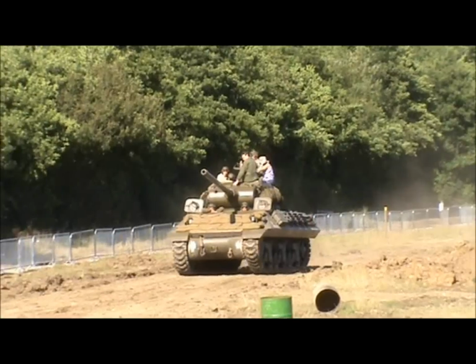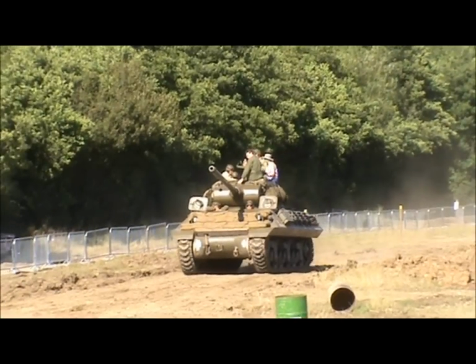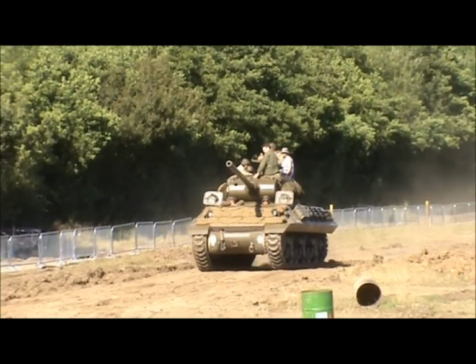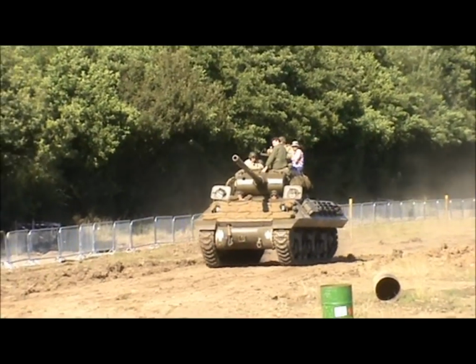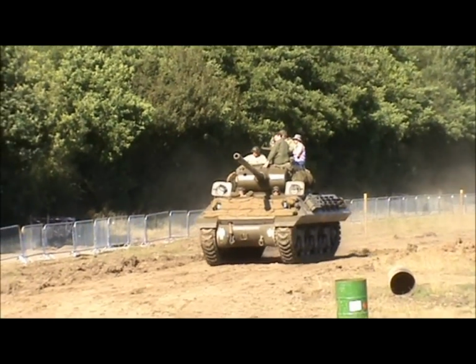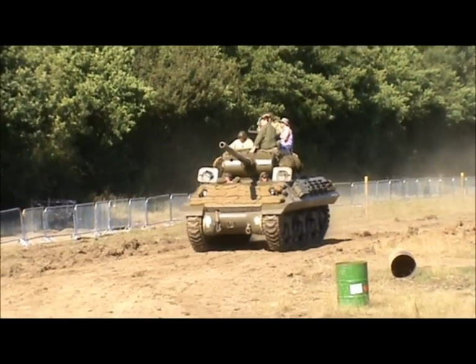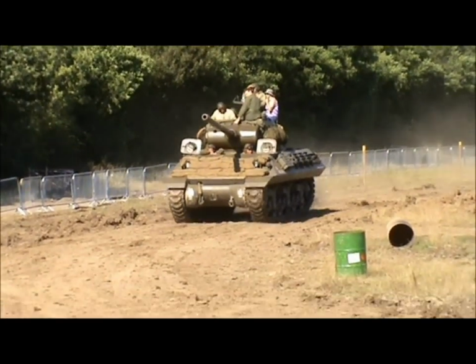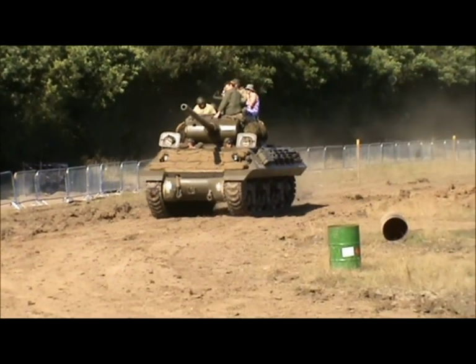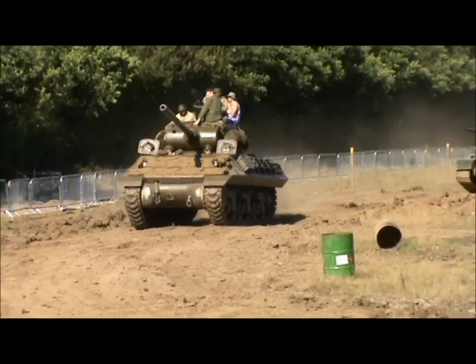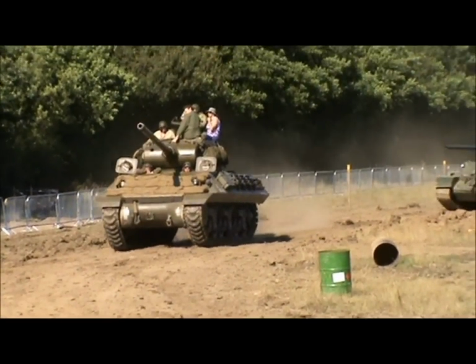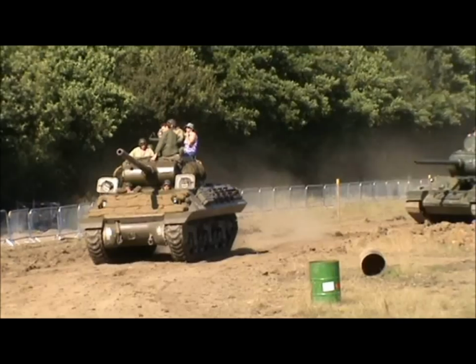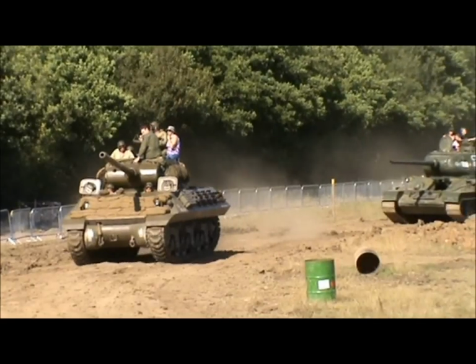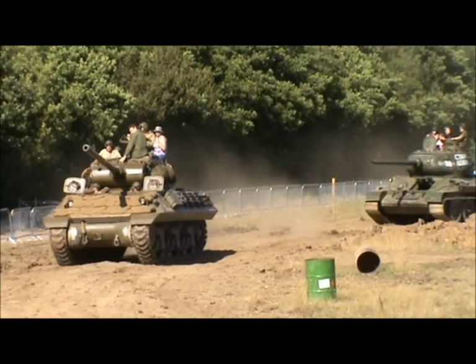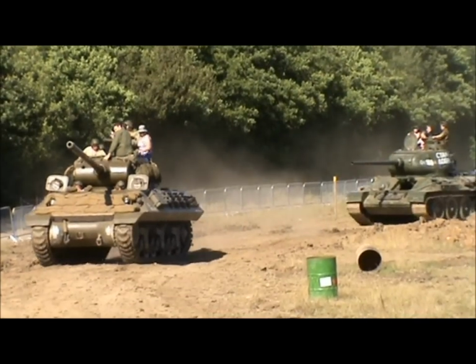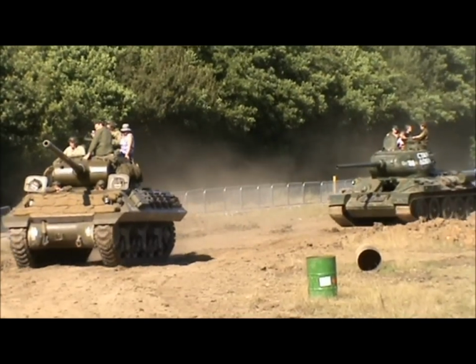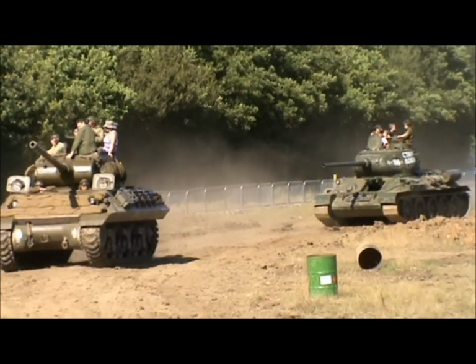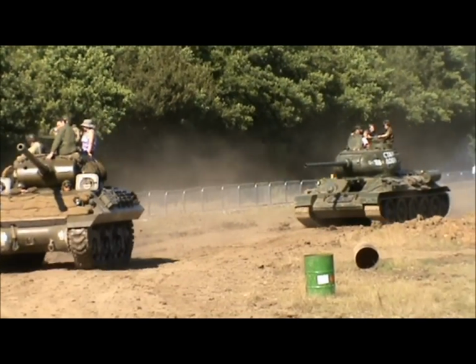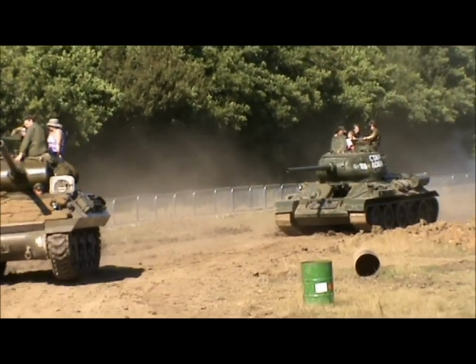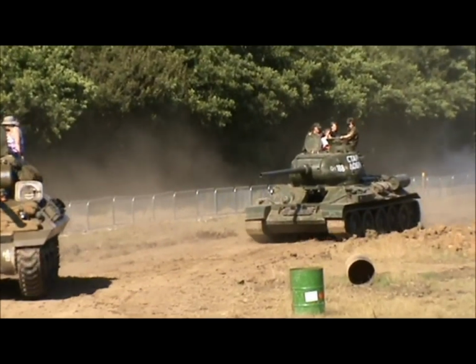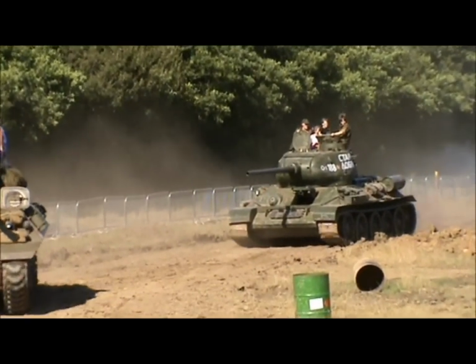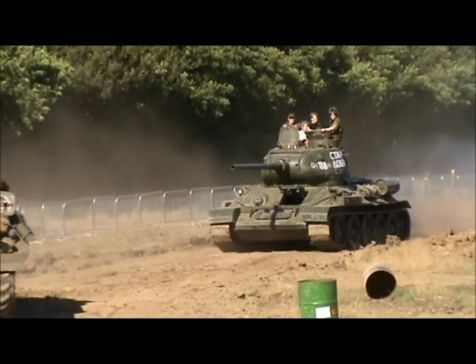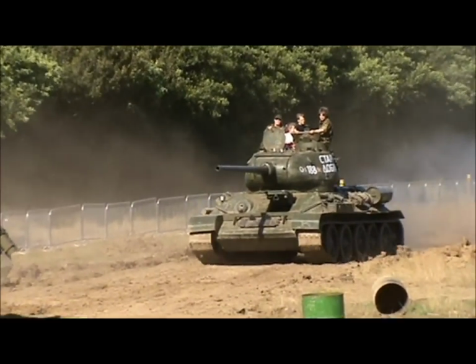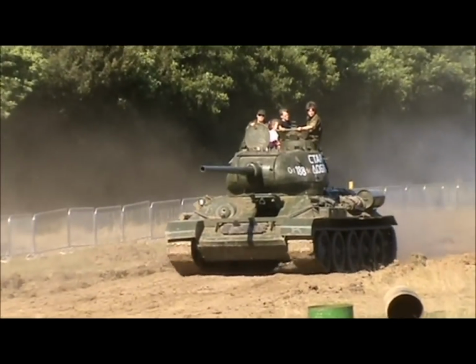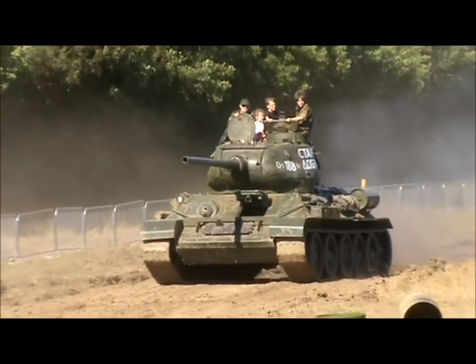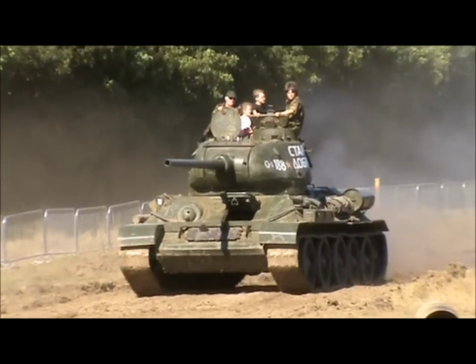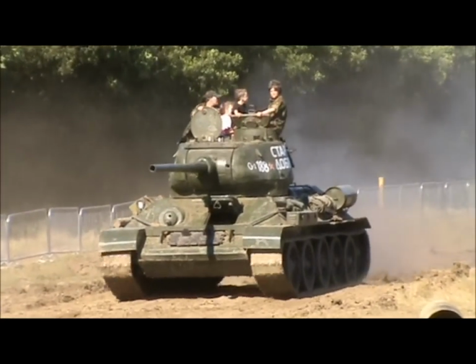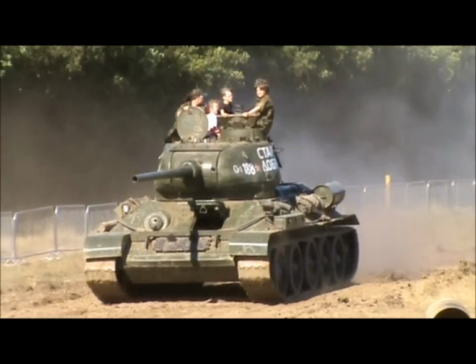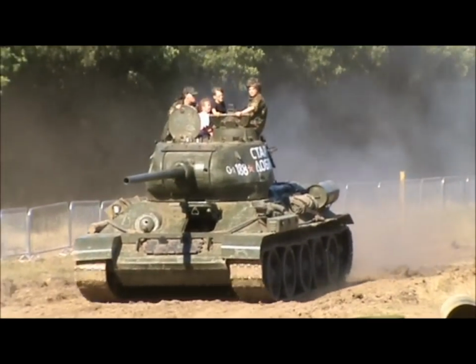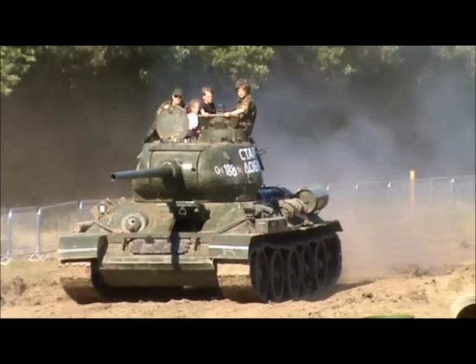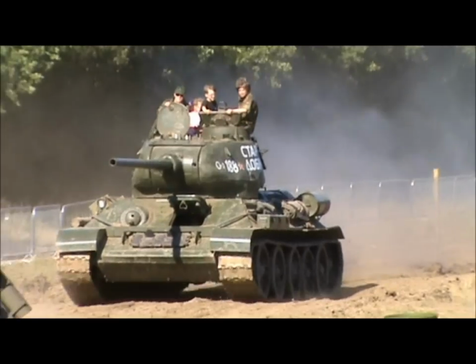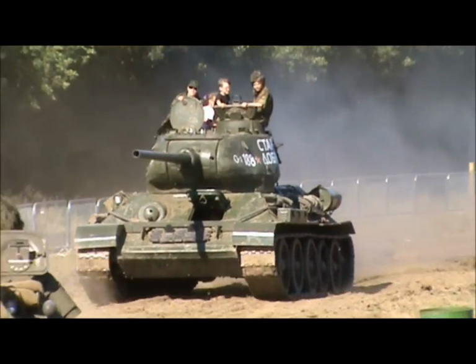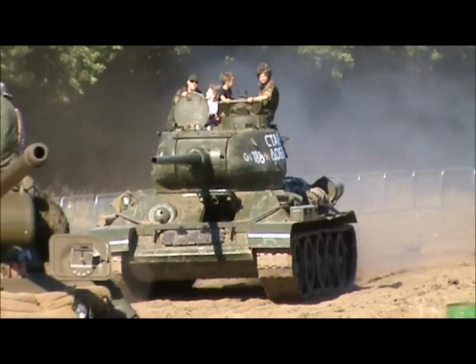And then suddenly on the Leningrad front, they came up against these T-34s. The original ones had a 76mm gun, and they were soon up-gunned to an 85mm gun.